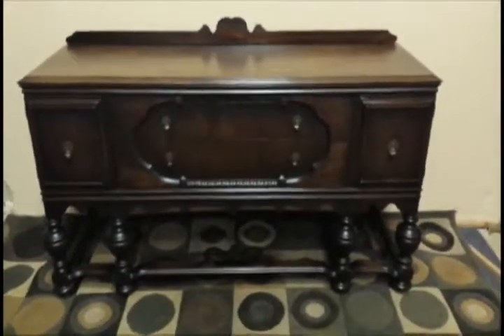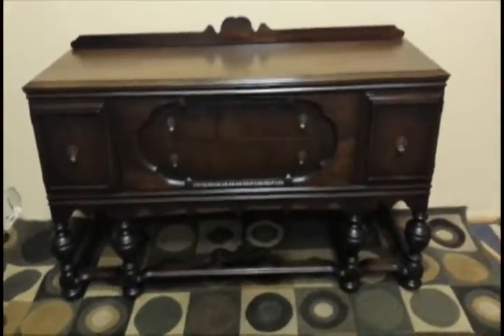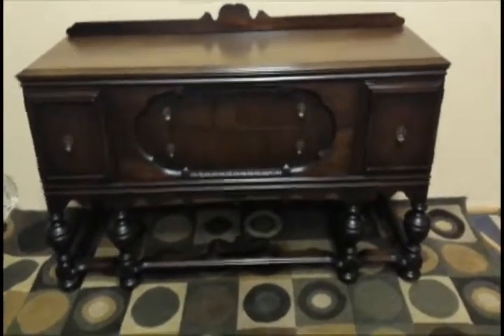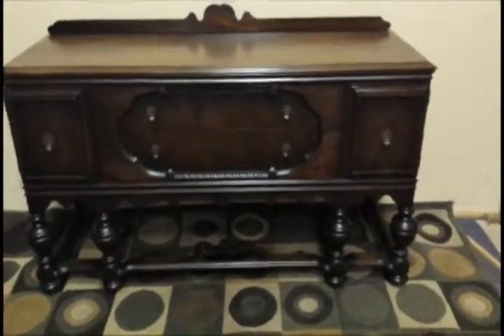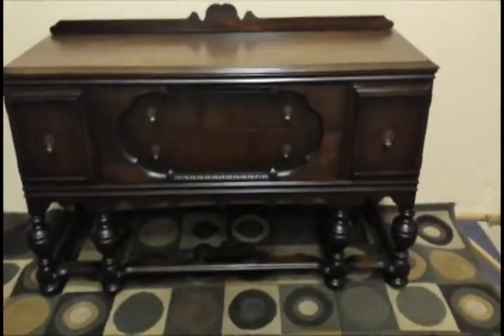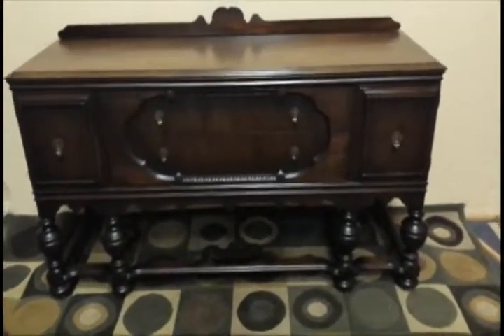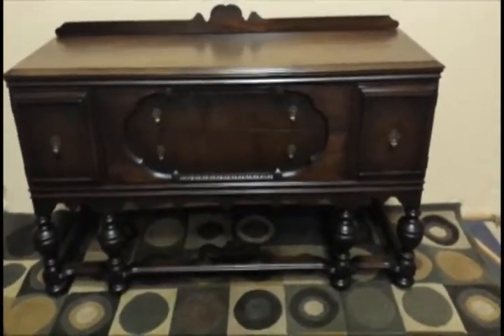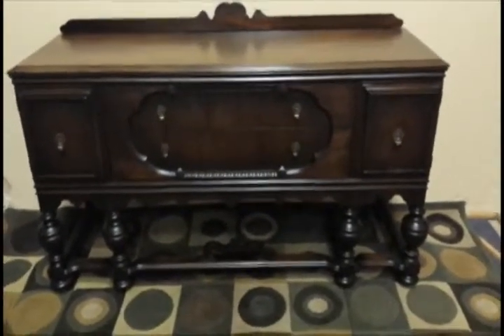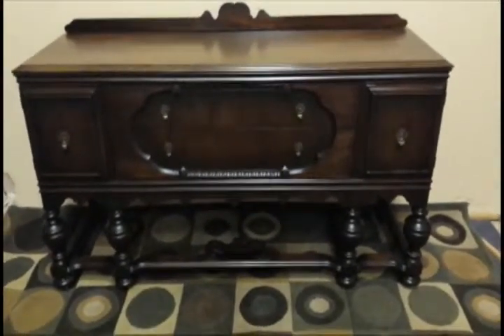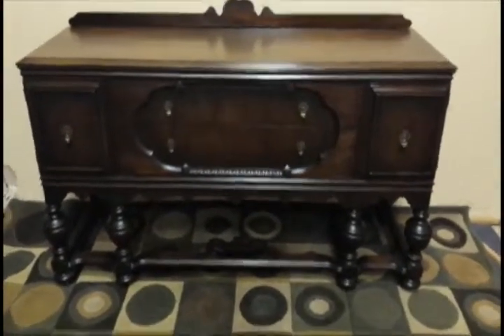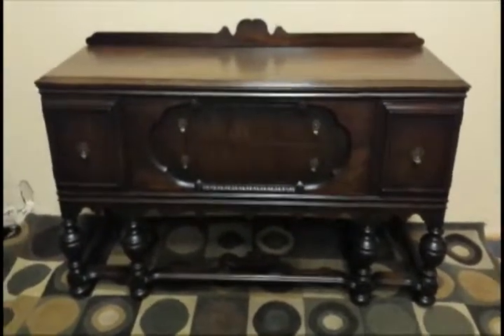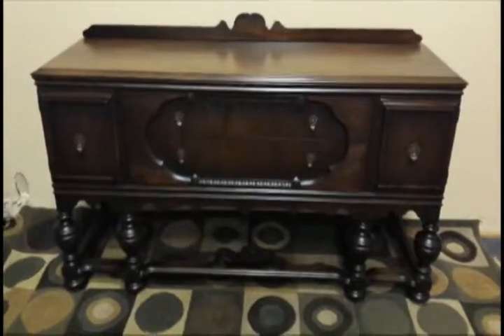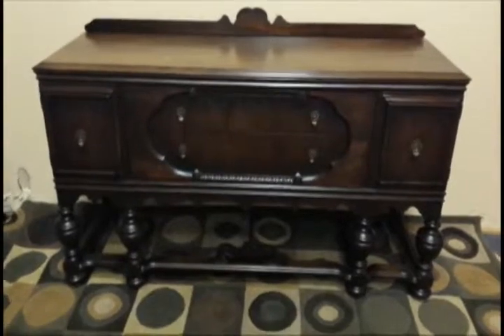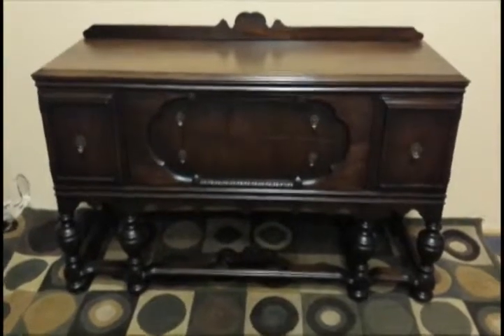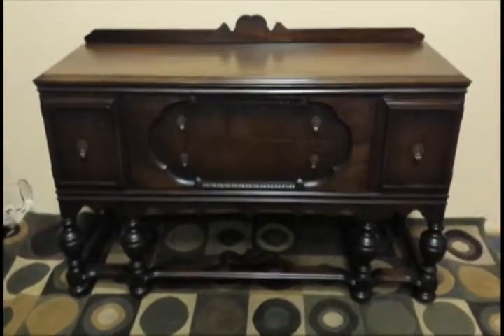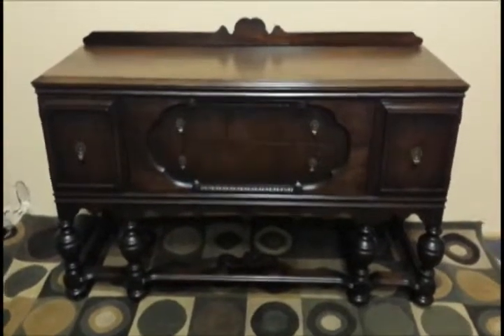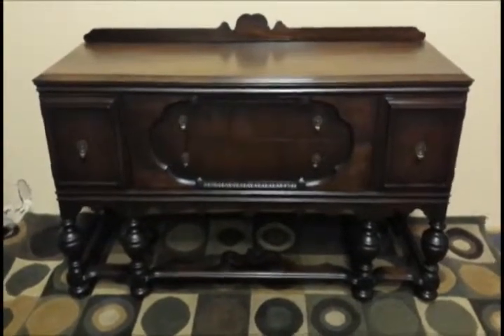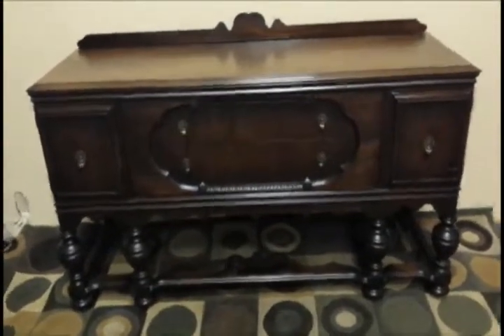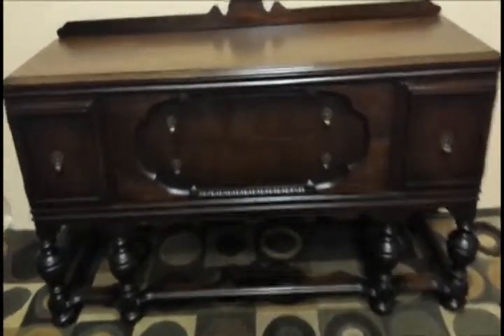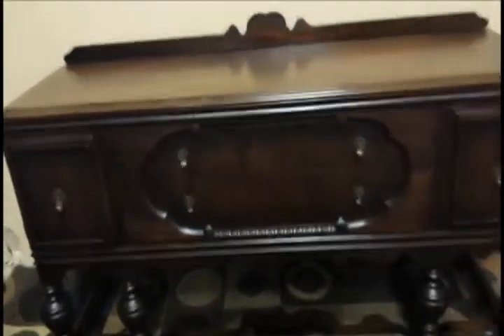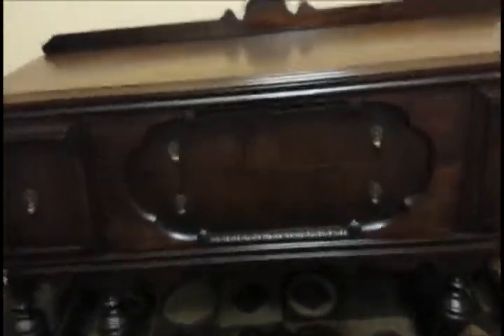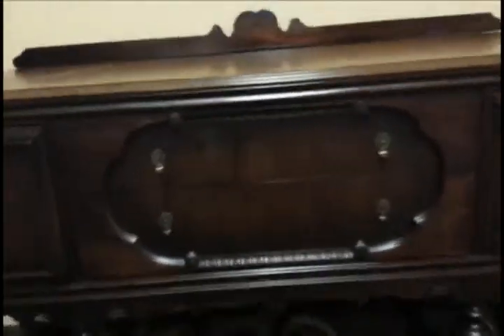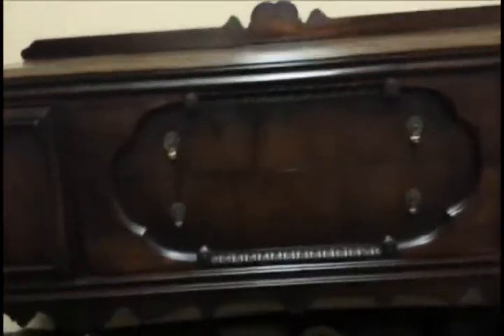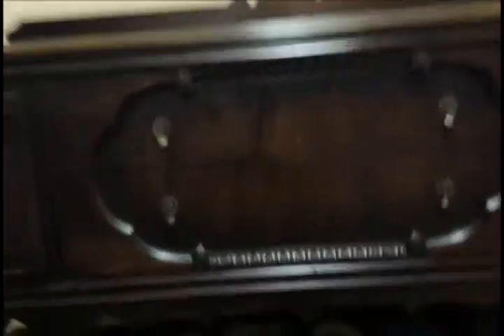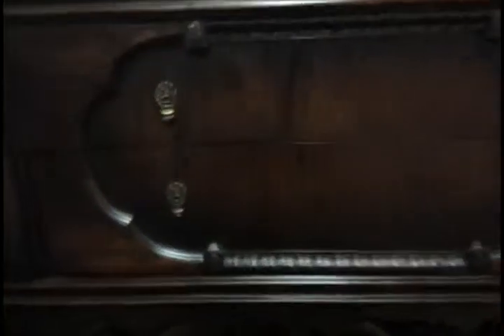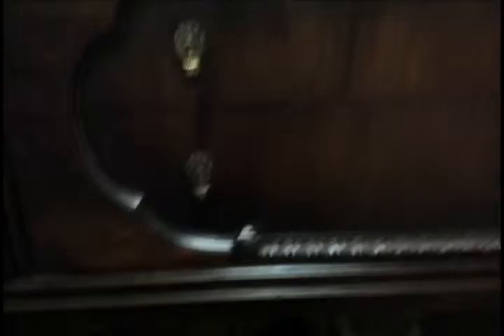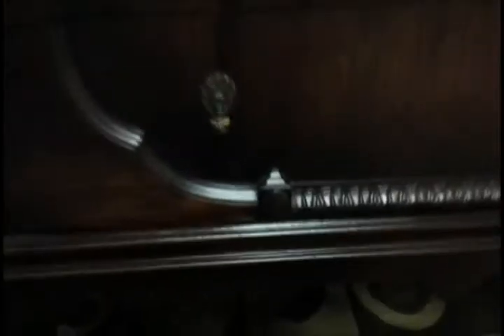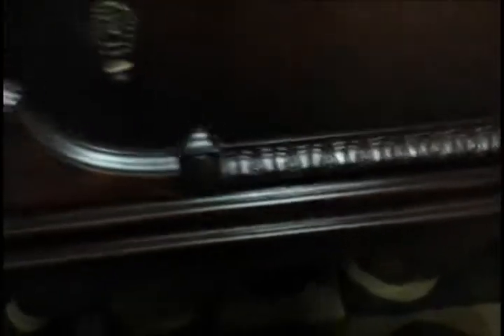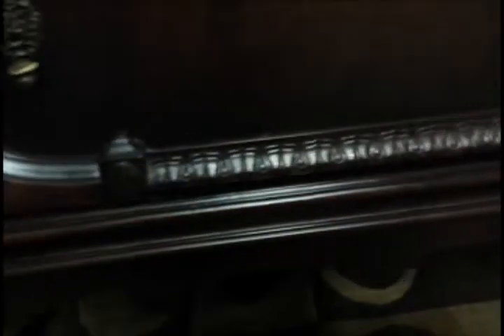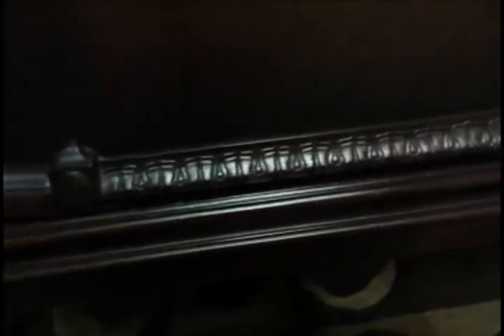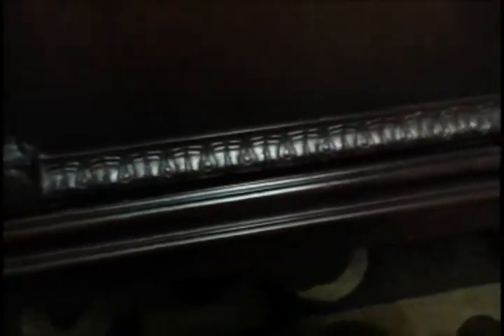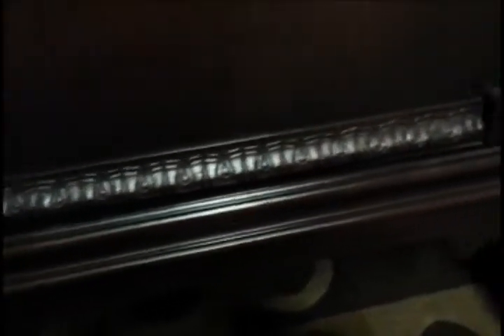It is made of solid walnut. As you can see by the grain of the wood, it's not an aggressive grain like an oak. Just look down here at some of the original scrollwork that's done along the side.